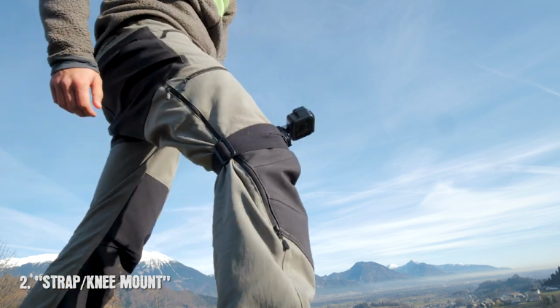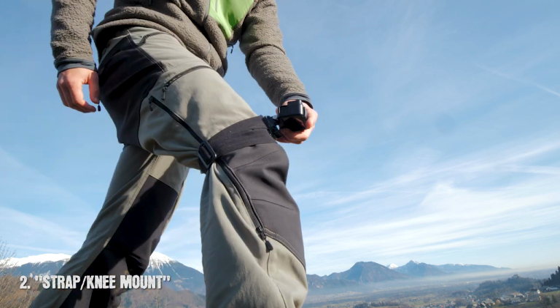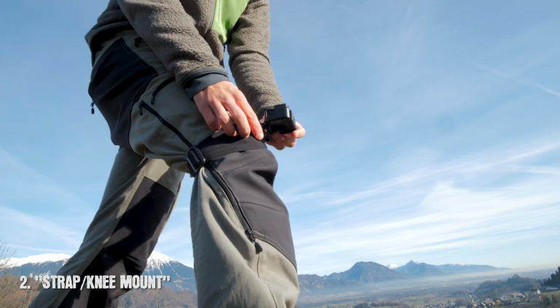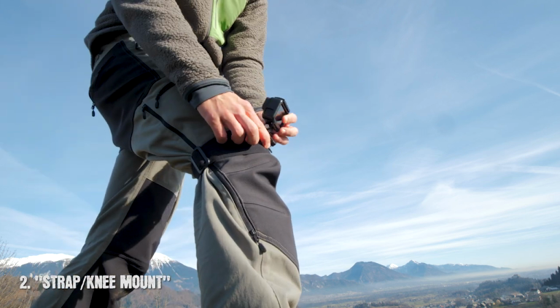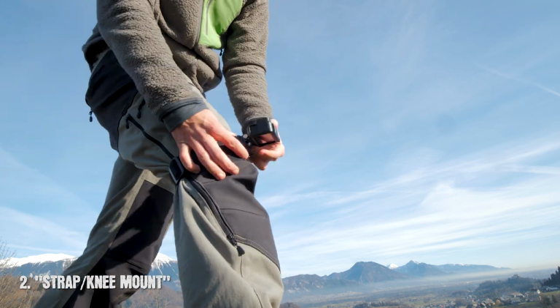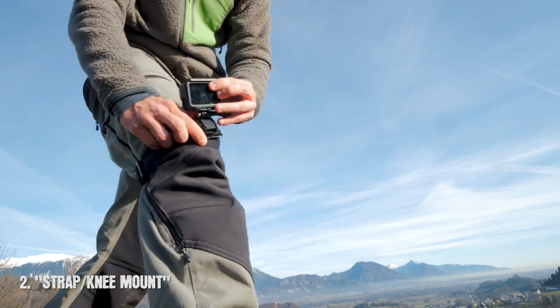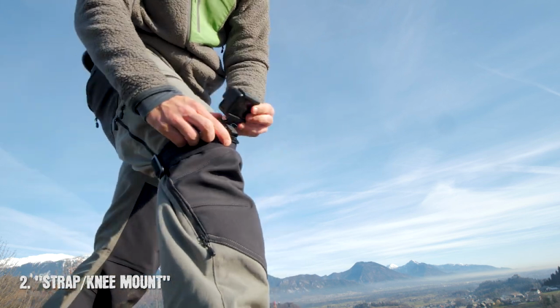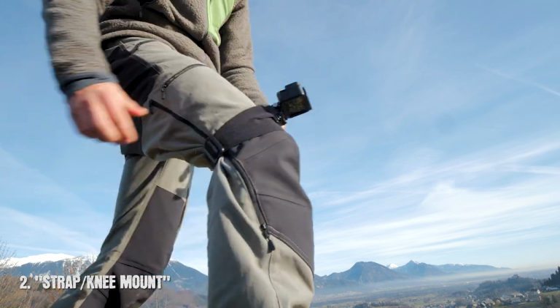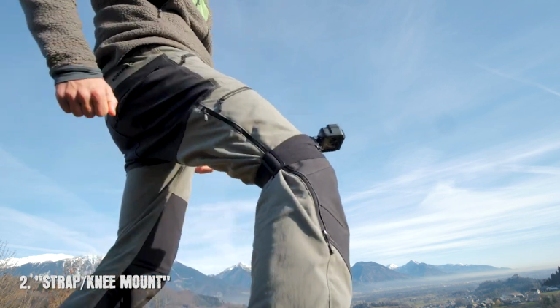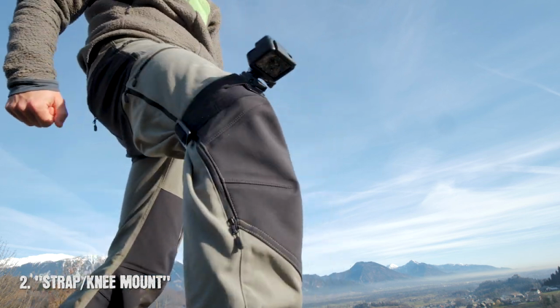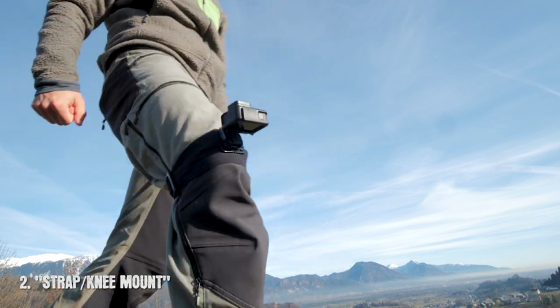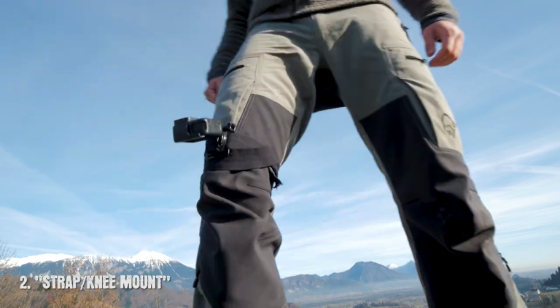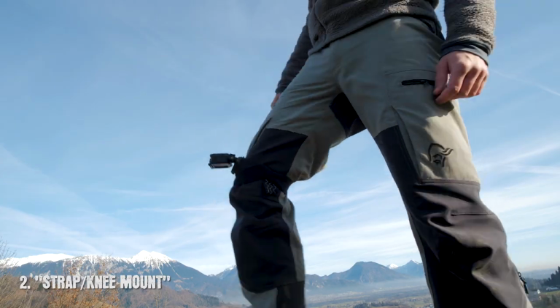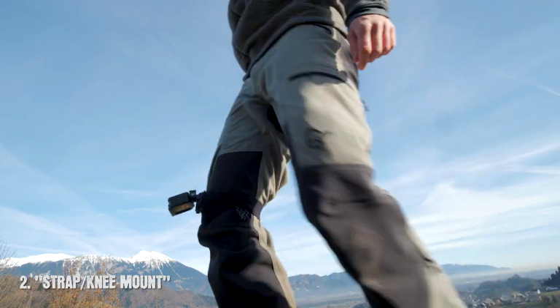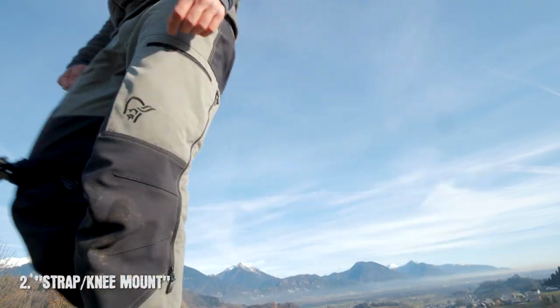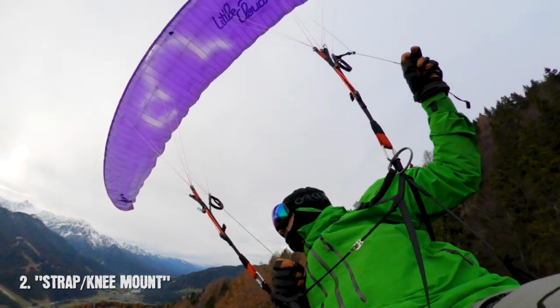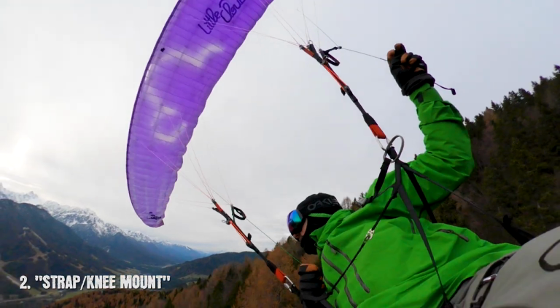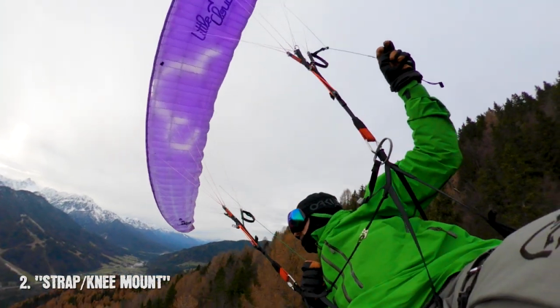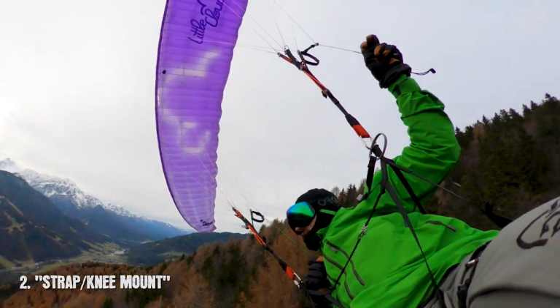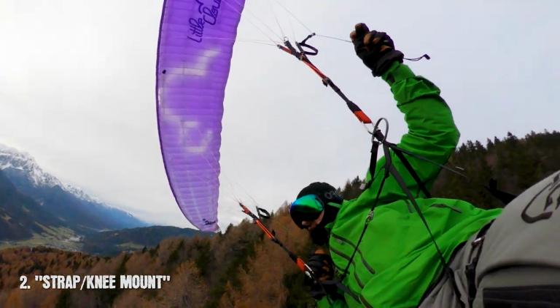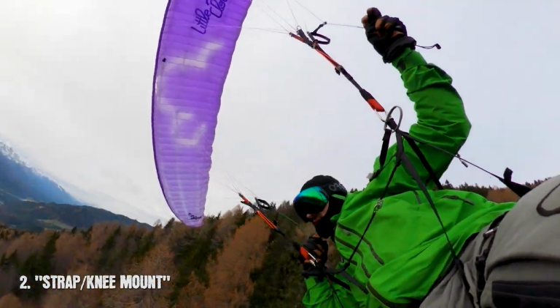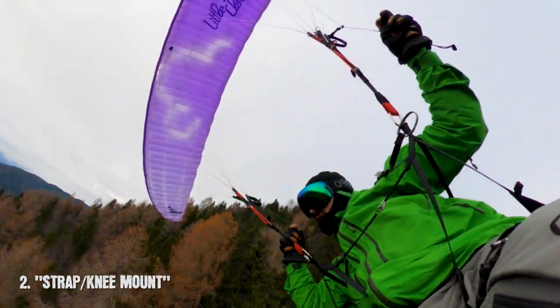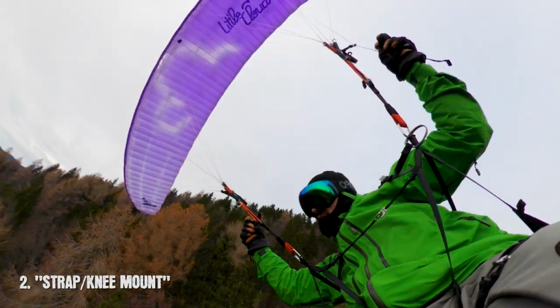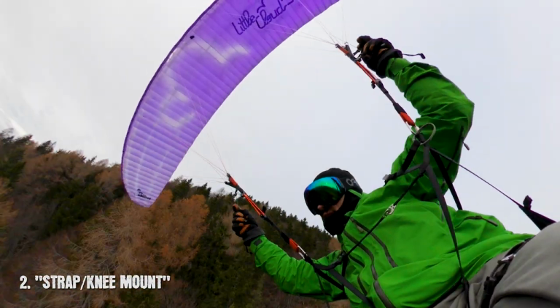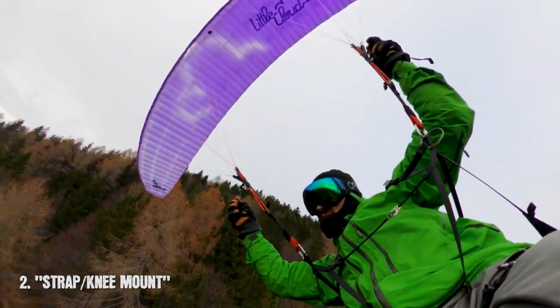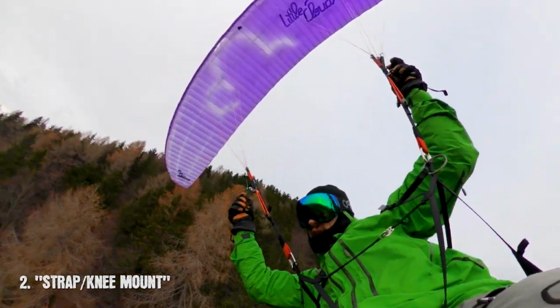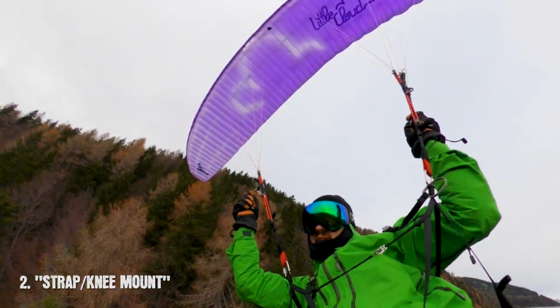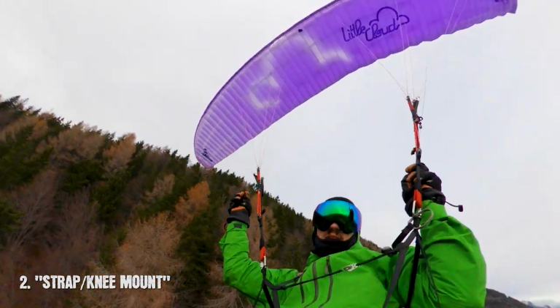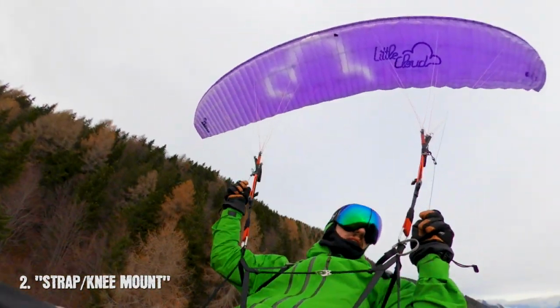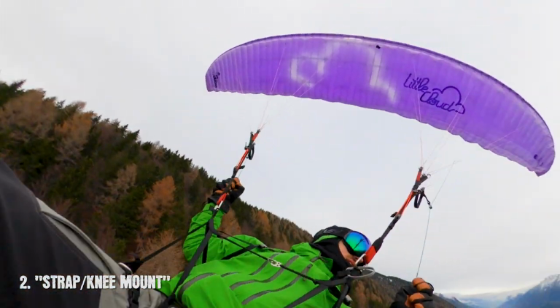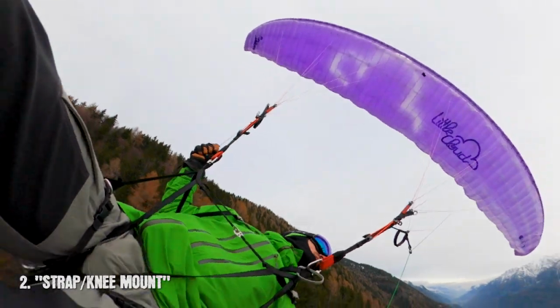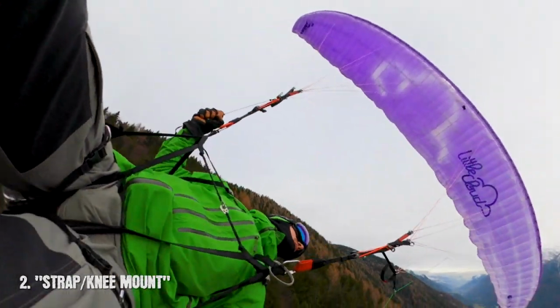If you wish, you can also put a safety leash on it just to make sure. You can get really creative with this strap mount, so just go out there and play with it.